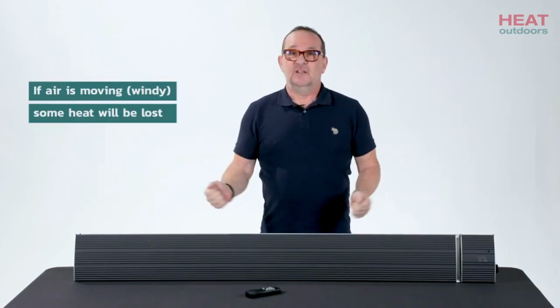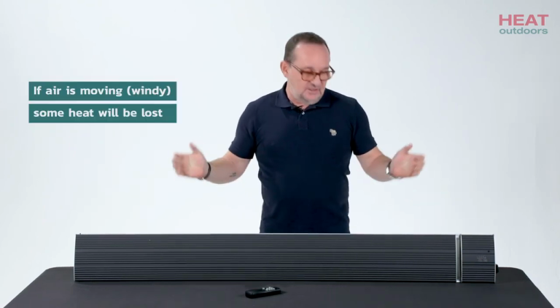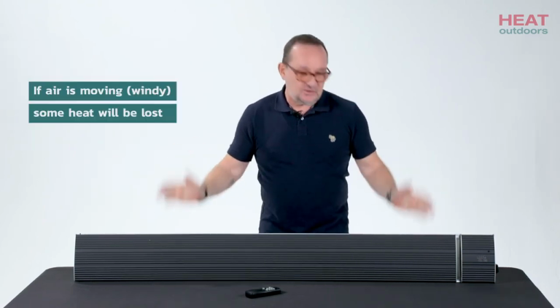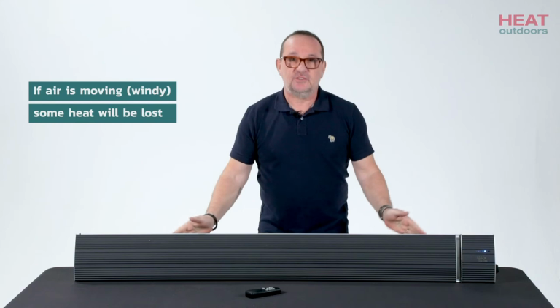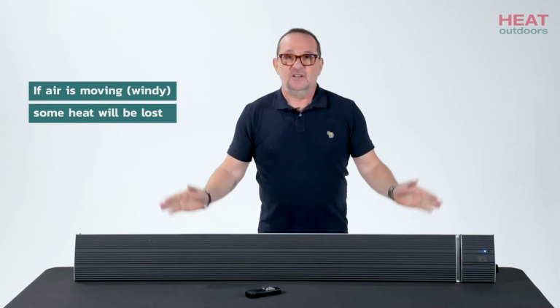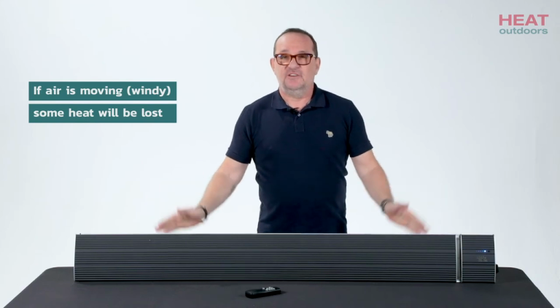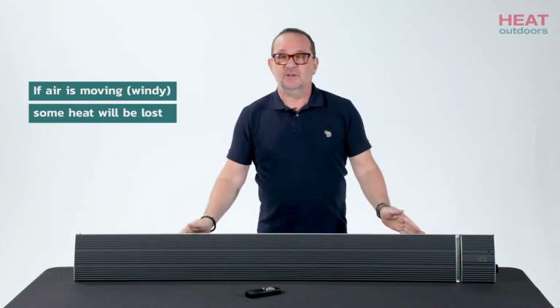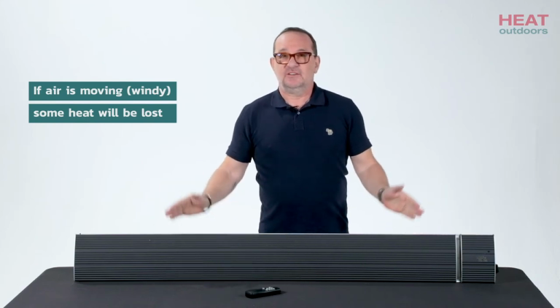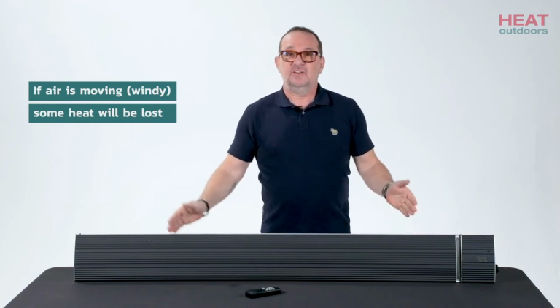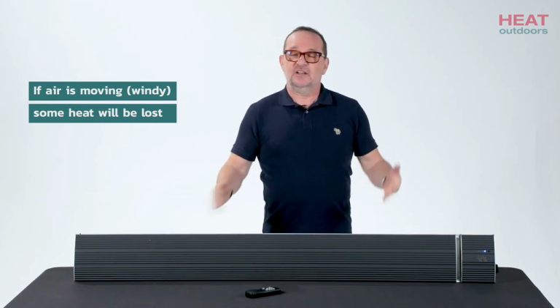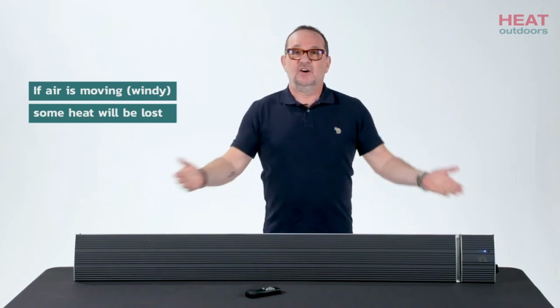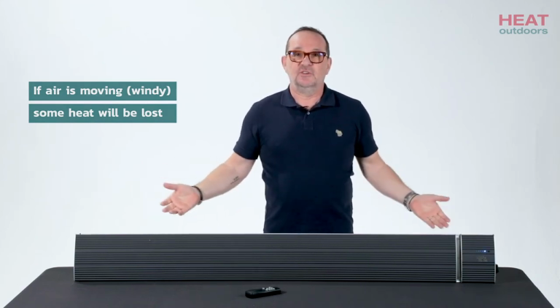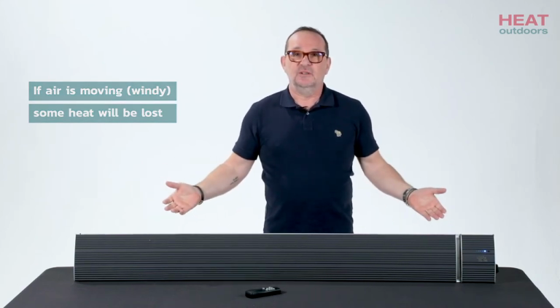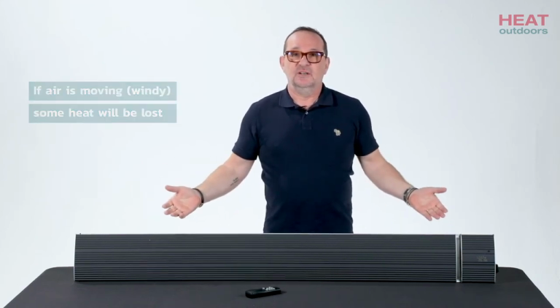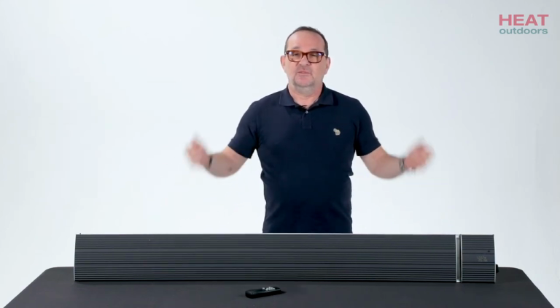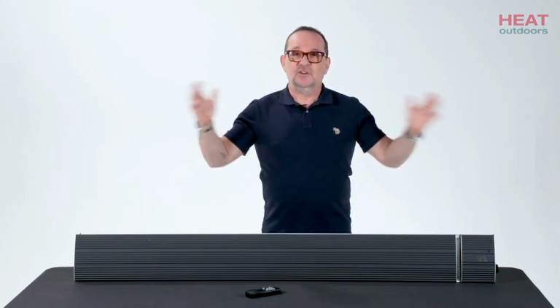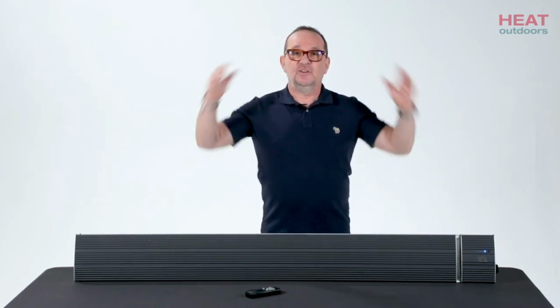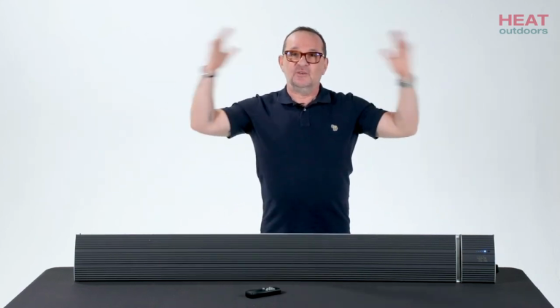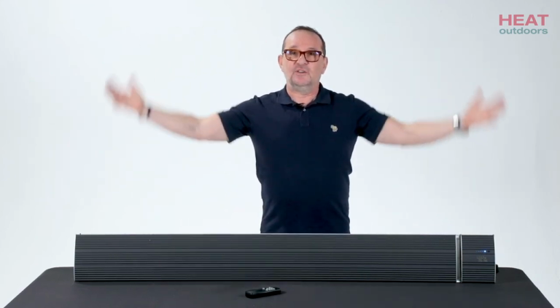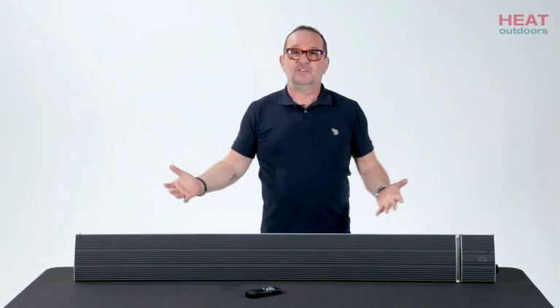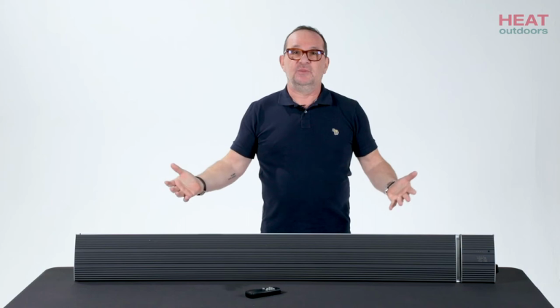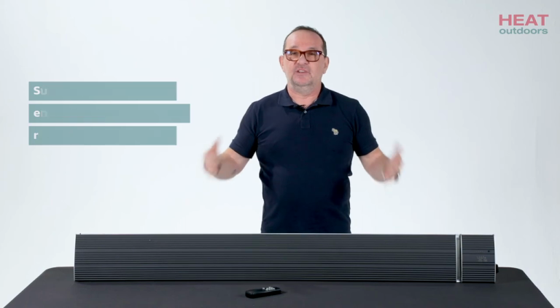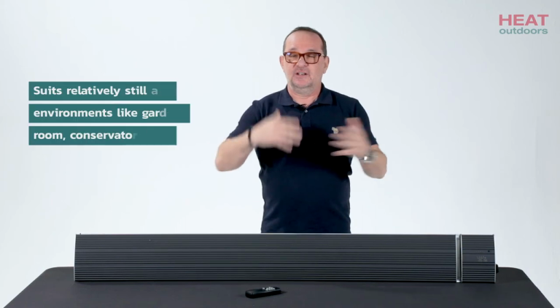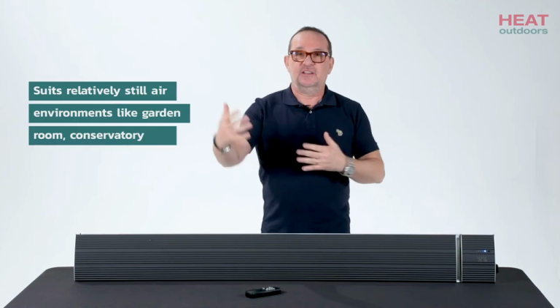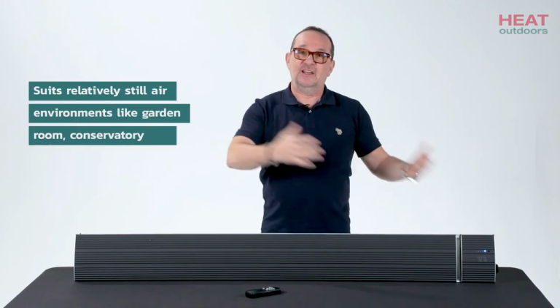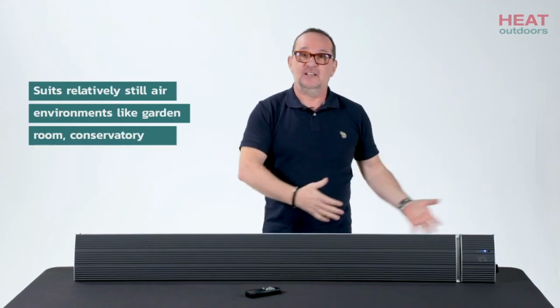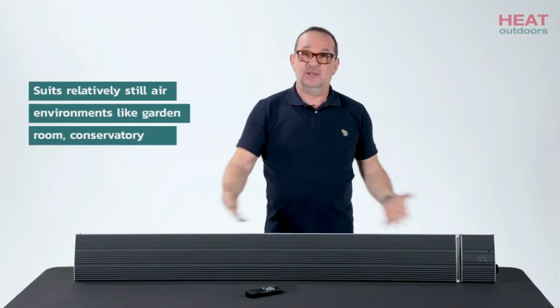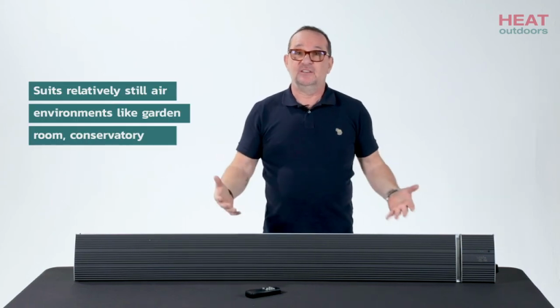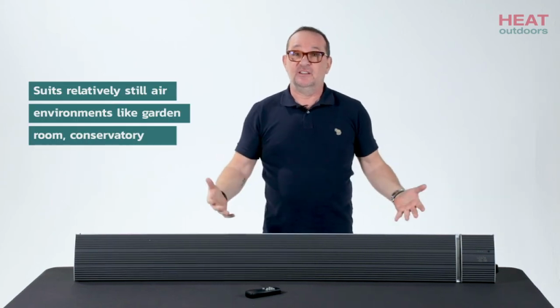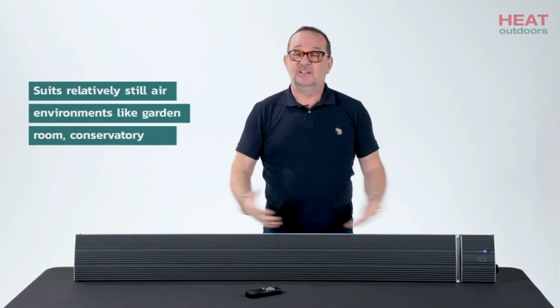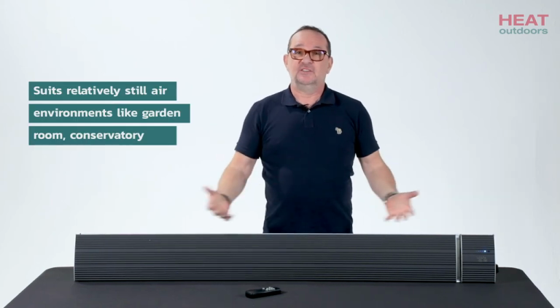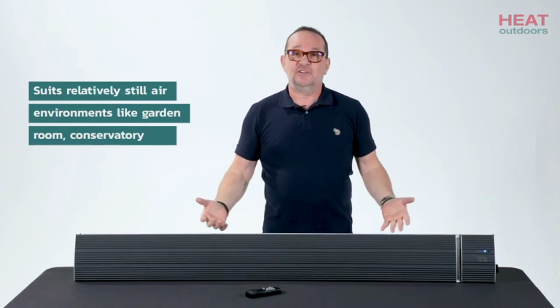So this suits an environment like a garden room. You turn it on, you get wonderful heat from above. It'll heat the air and it'll heat the people underneath it. It's terrific.